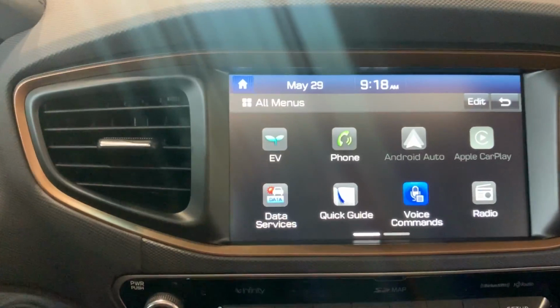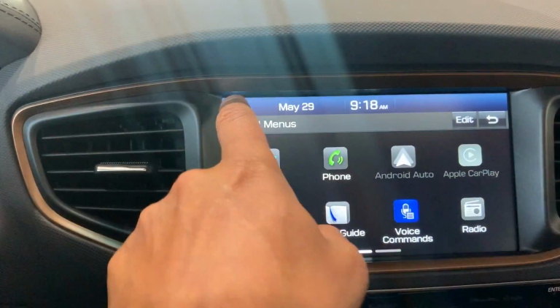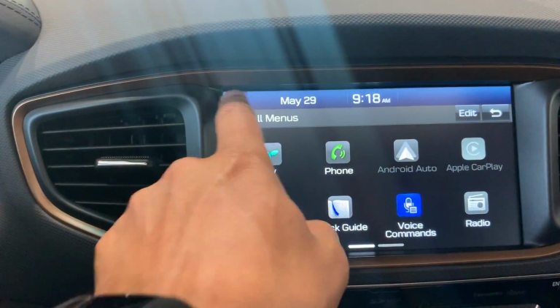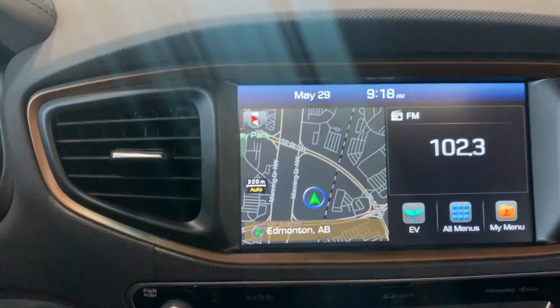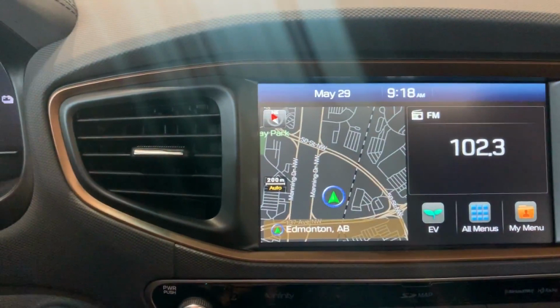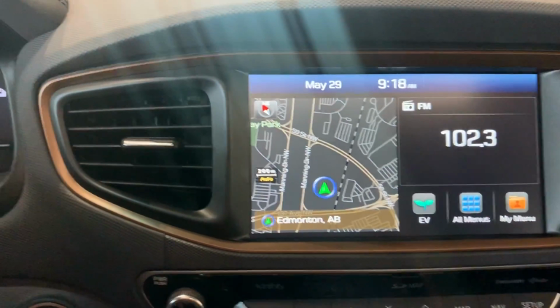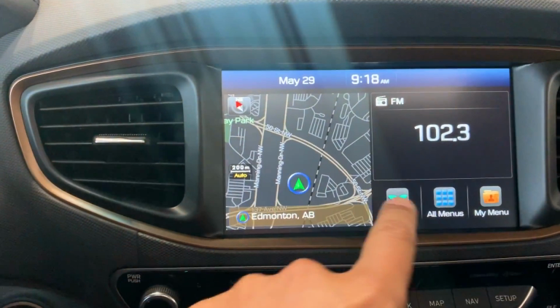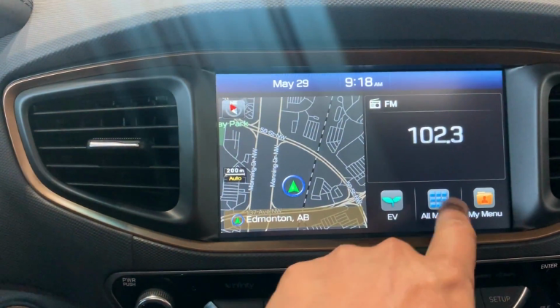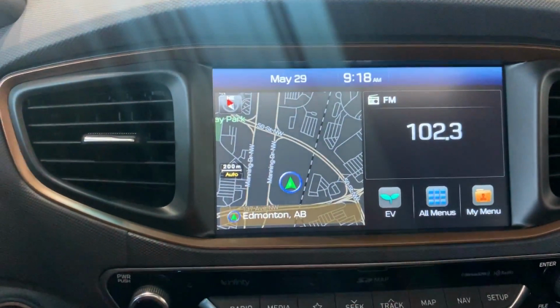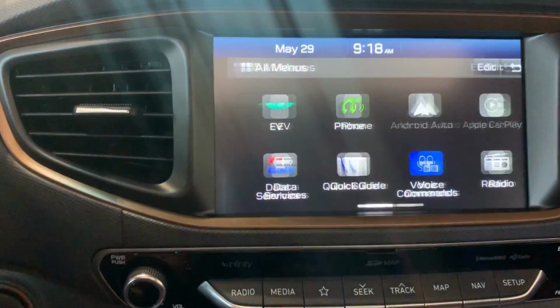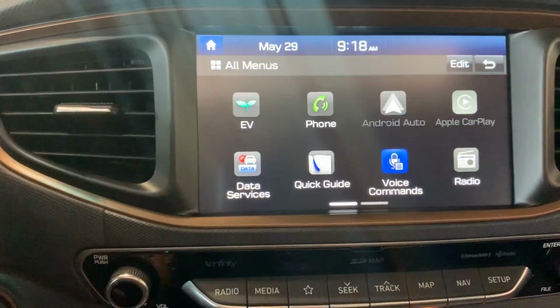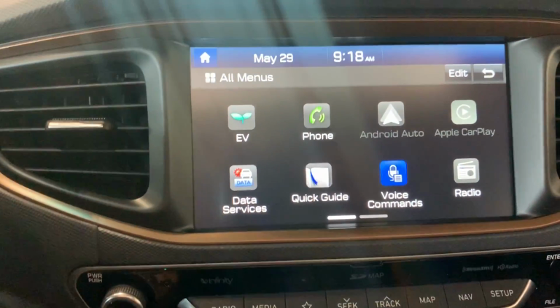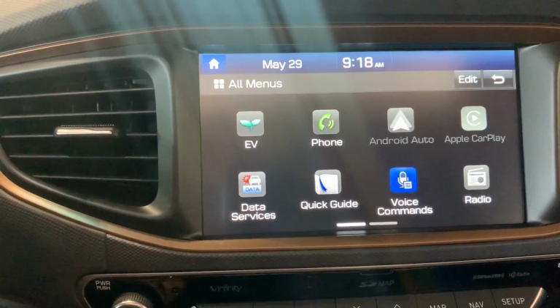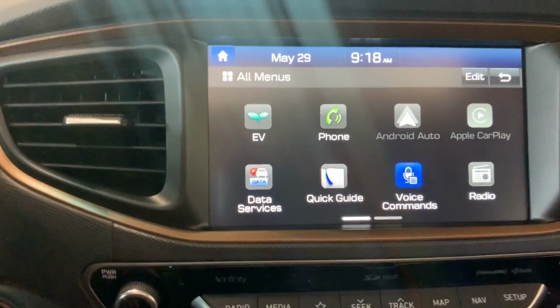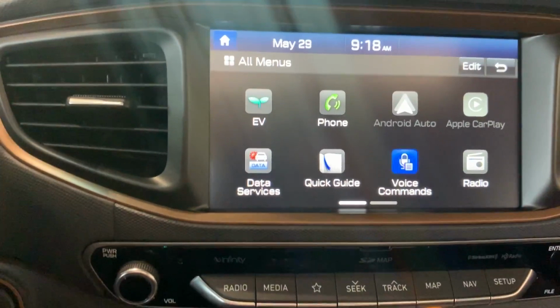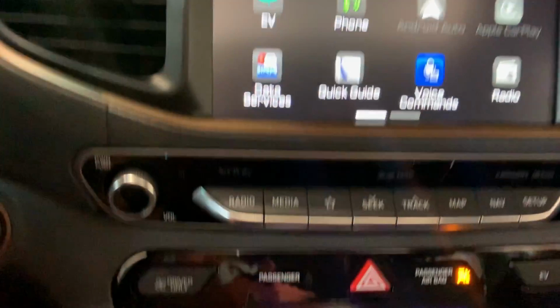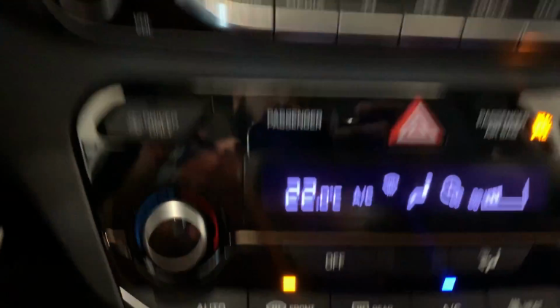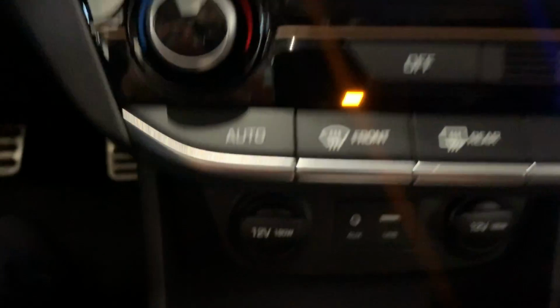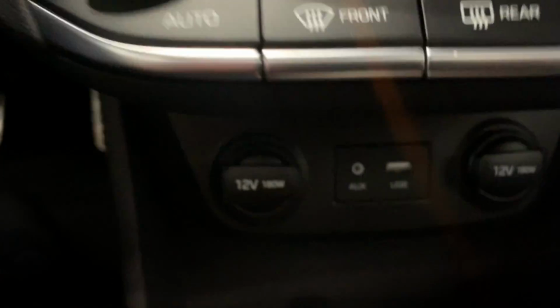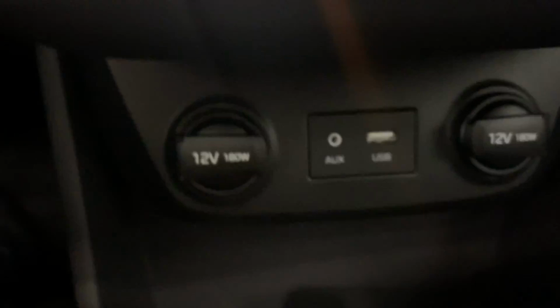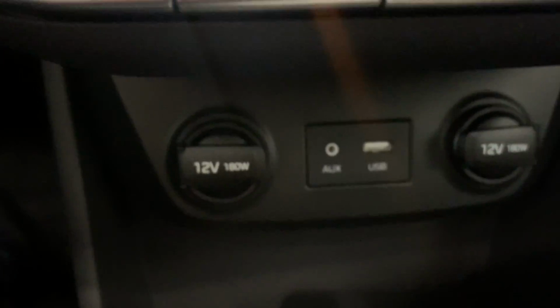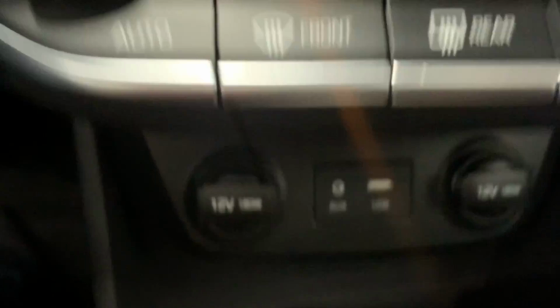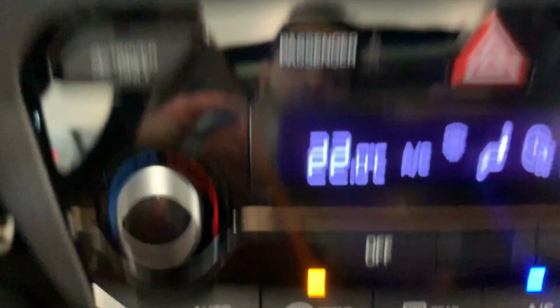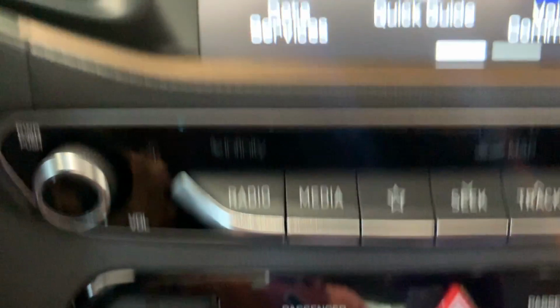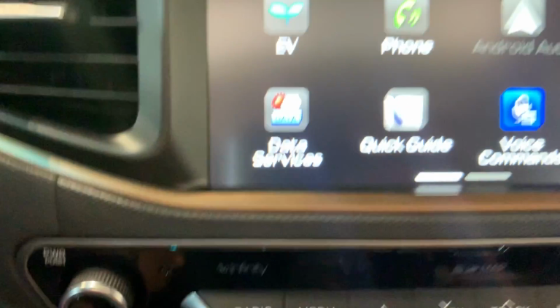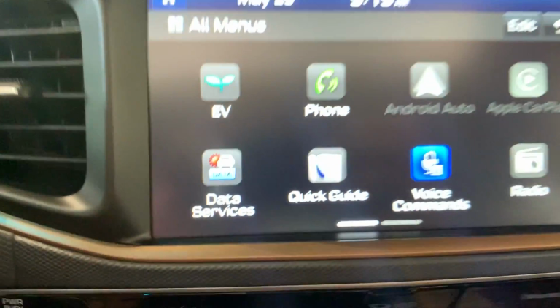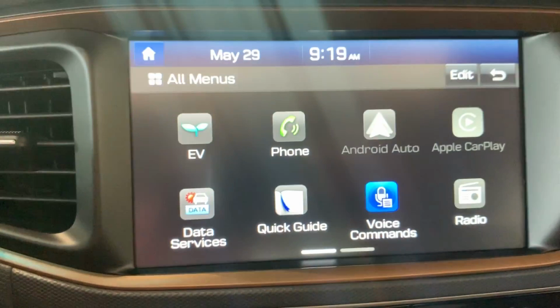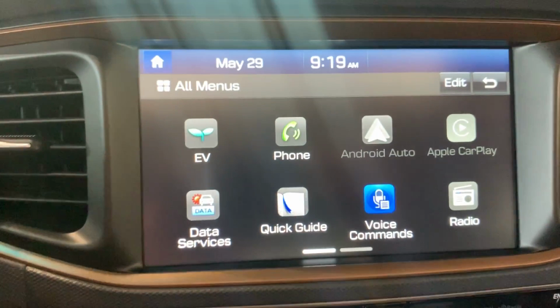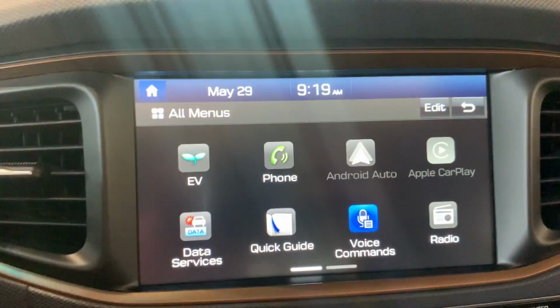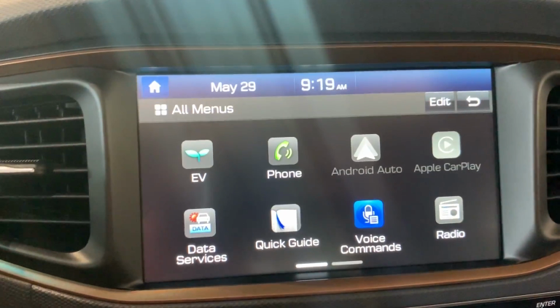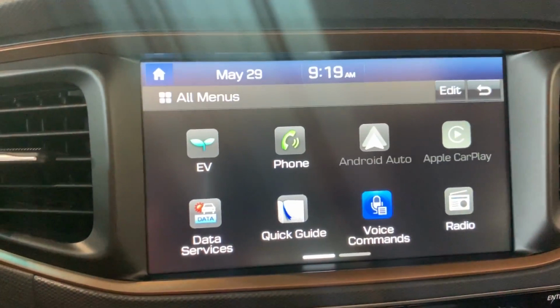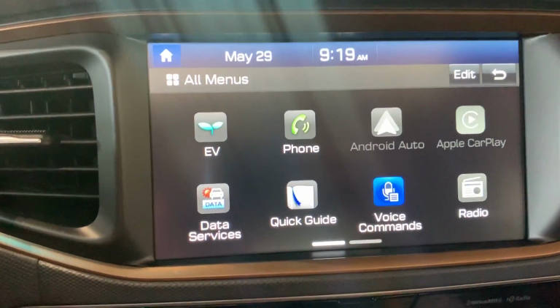The screen is equipped with a built-in navigation system, as well as Apple CarPlay and Android Auto. When you plug your phone into that USB port, all the applications on your phone will project on the screen accordingly.